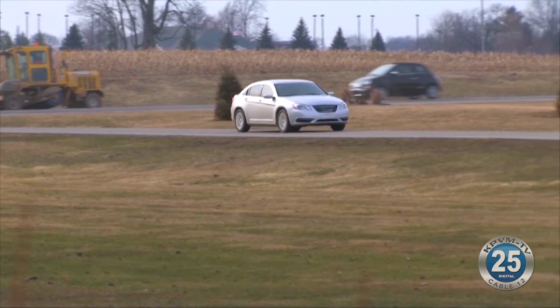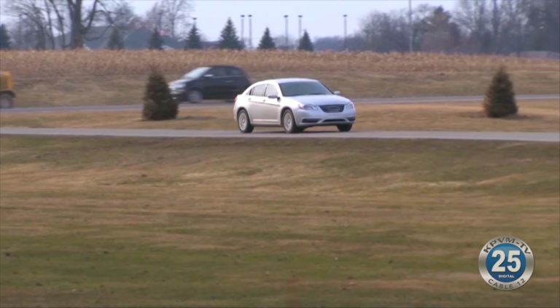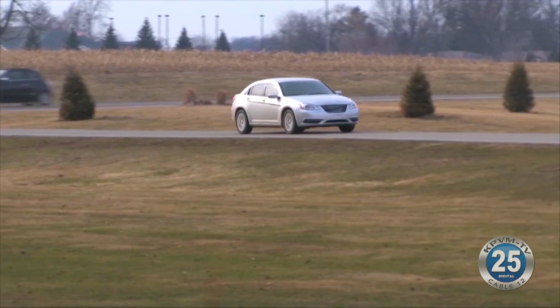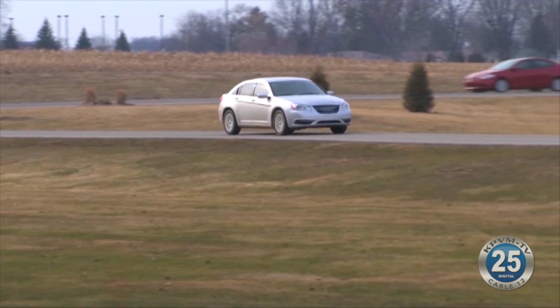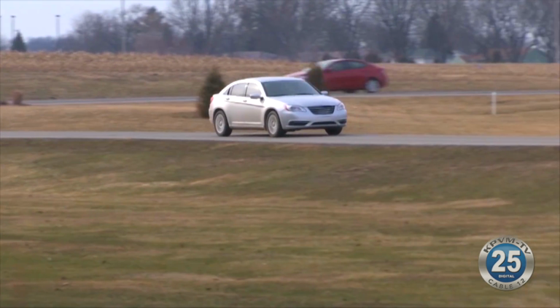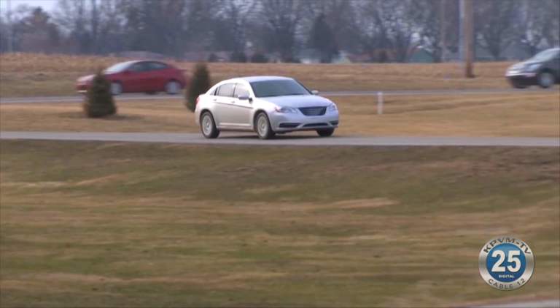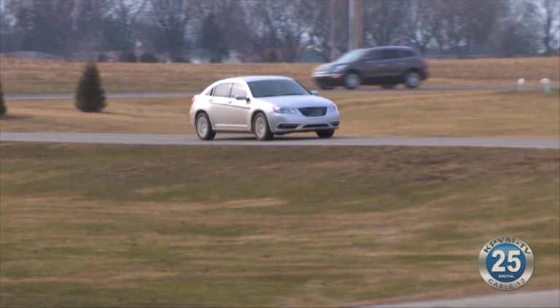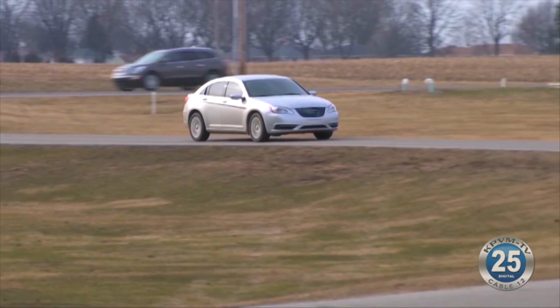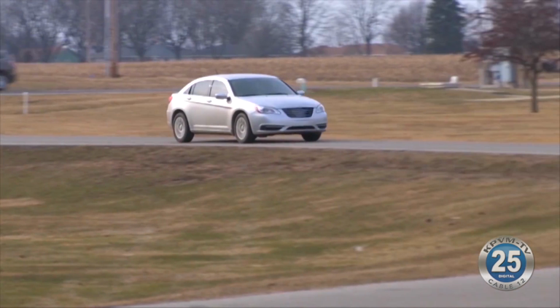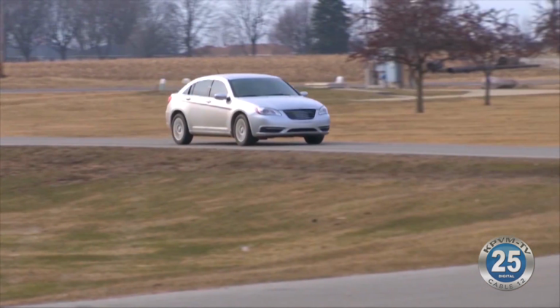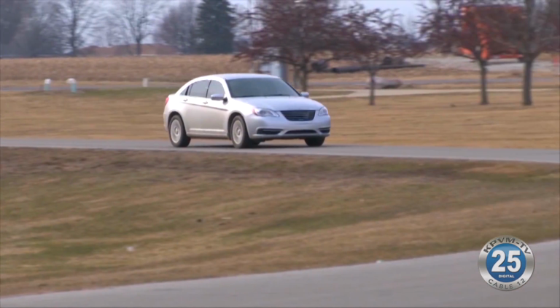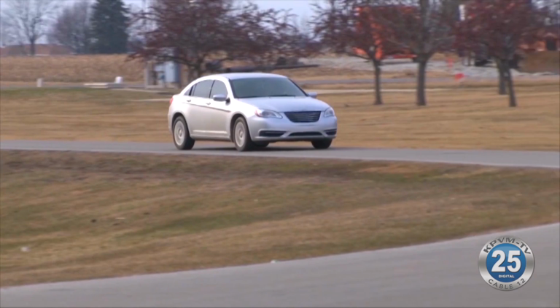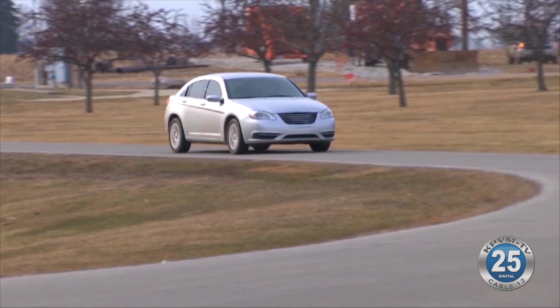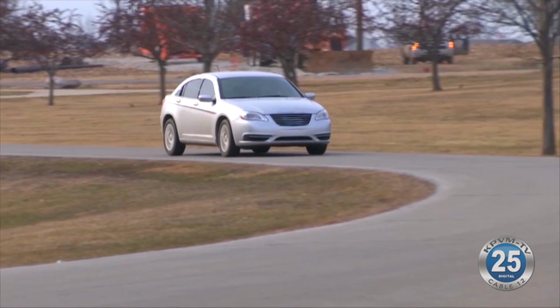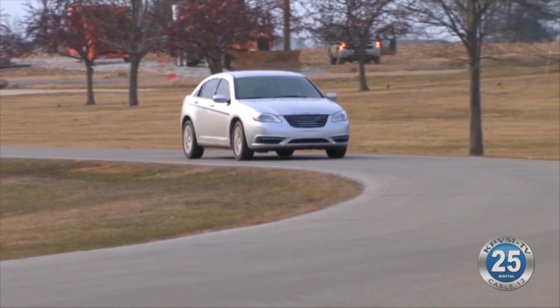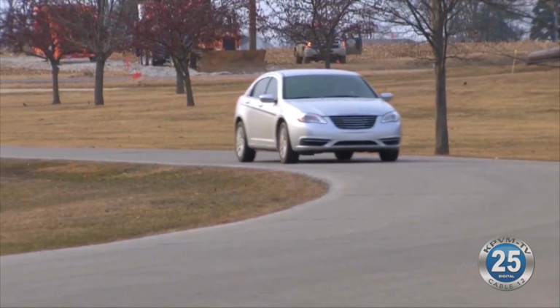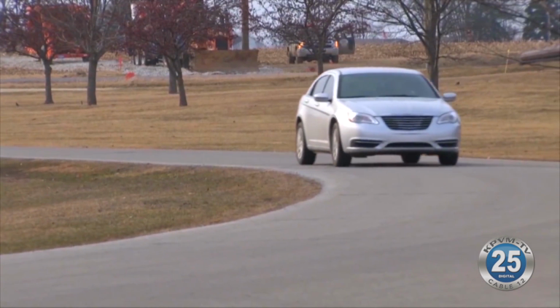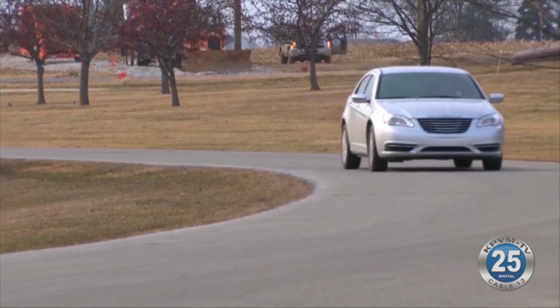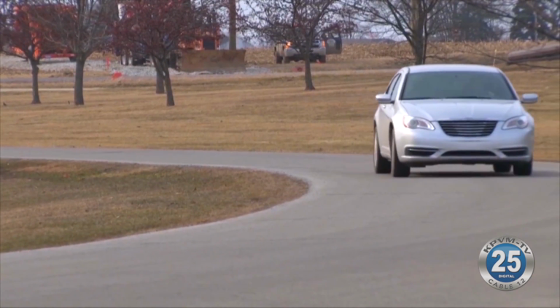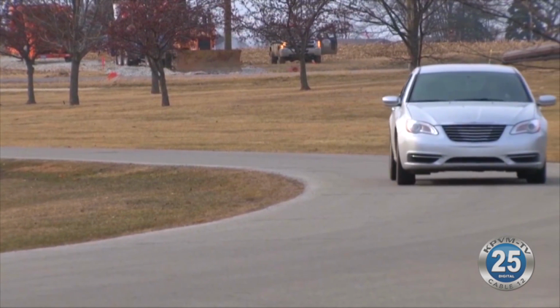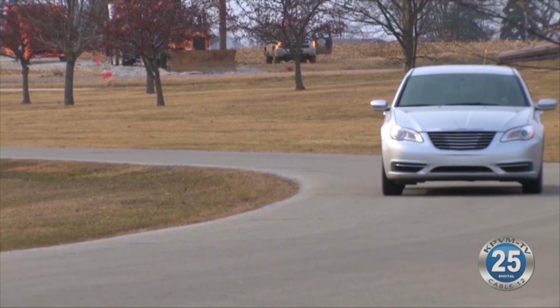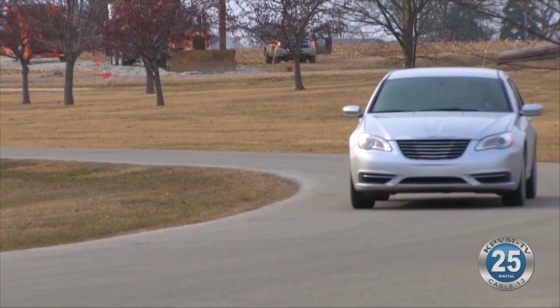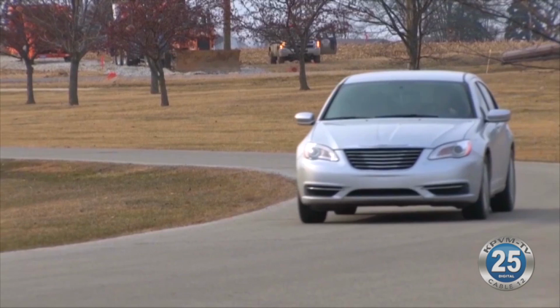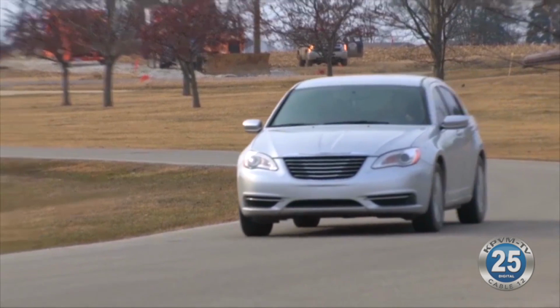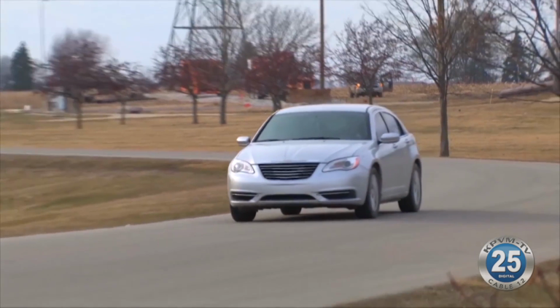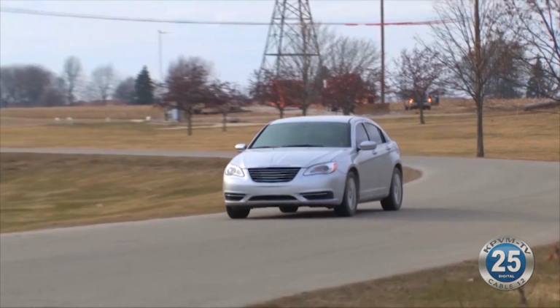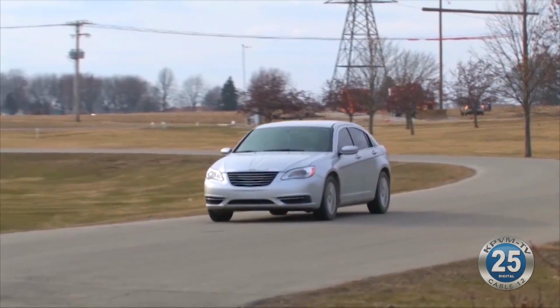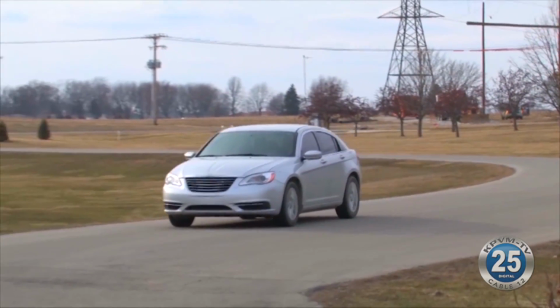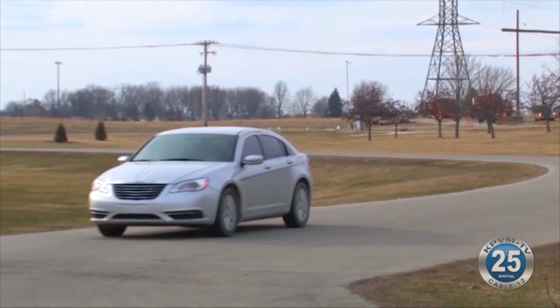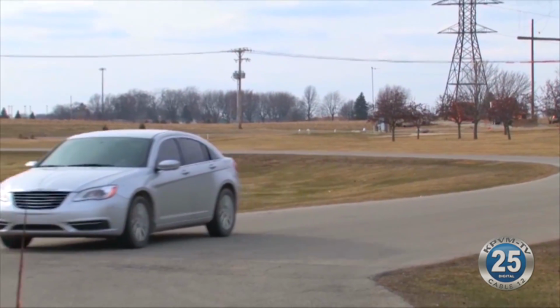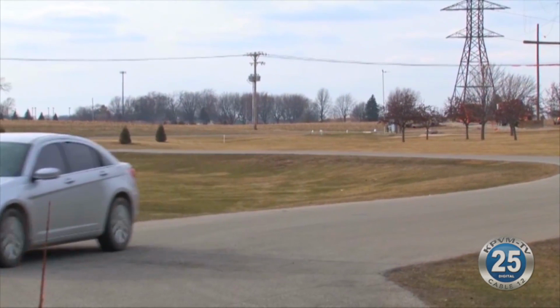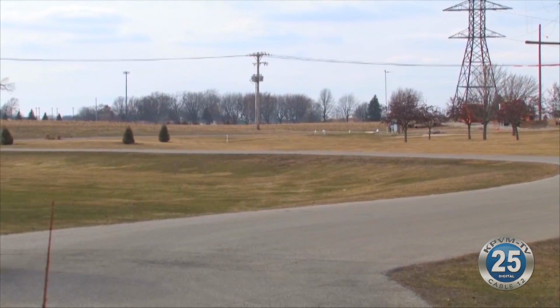A flat tire isn't always as obvious and dramatic as one might think. More often than not, you're driving down the road and feel a vibration in the steering wheel, or your vehicle starts to pull to one side. Both situations are often a sign of tire trouble.